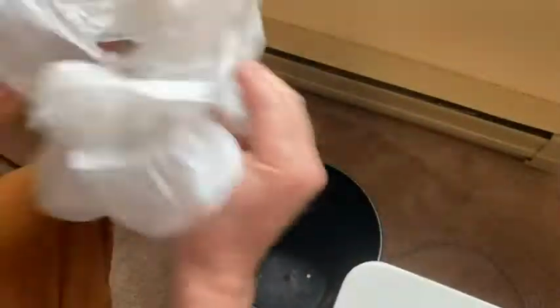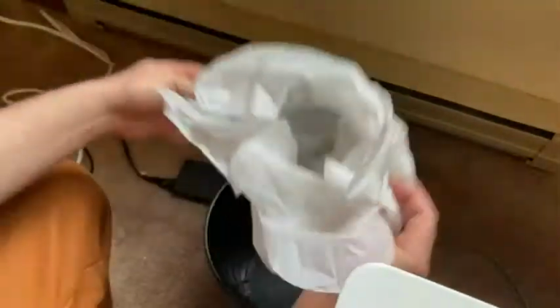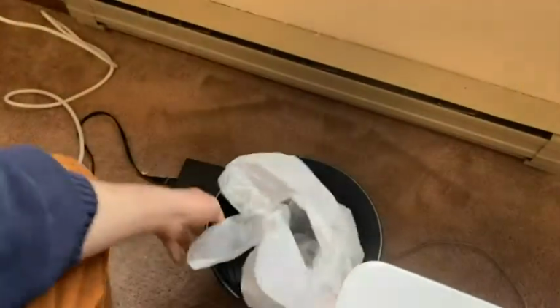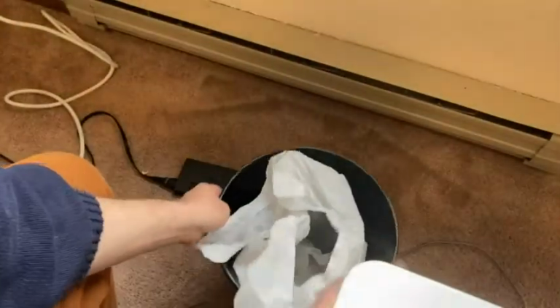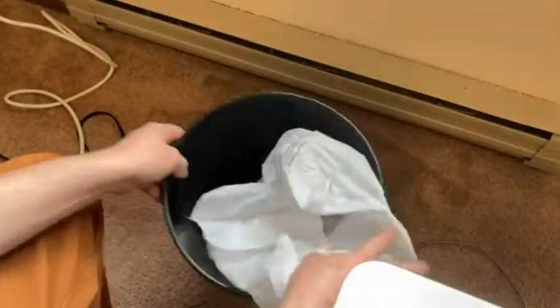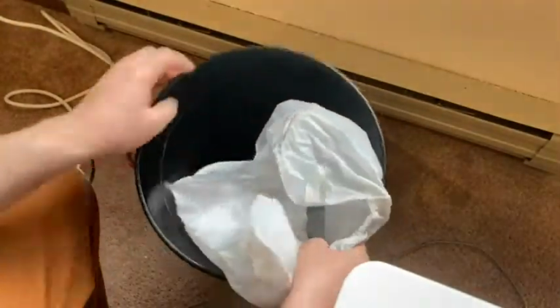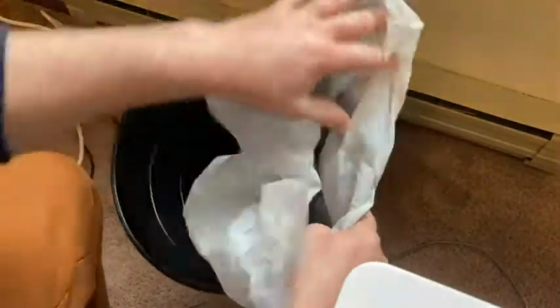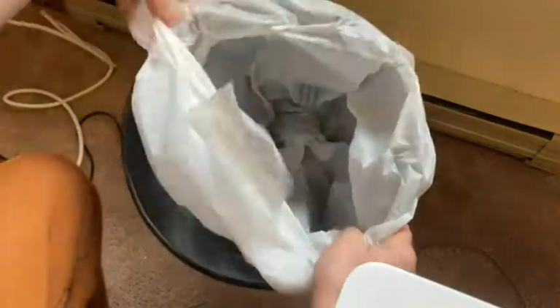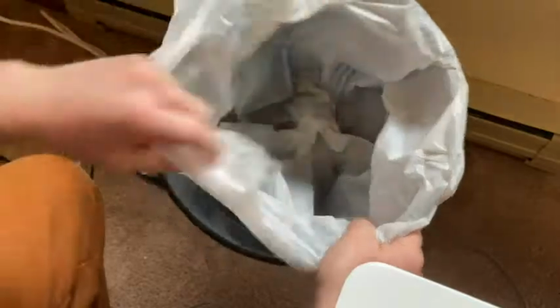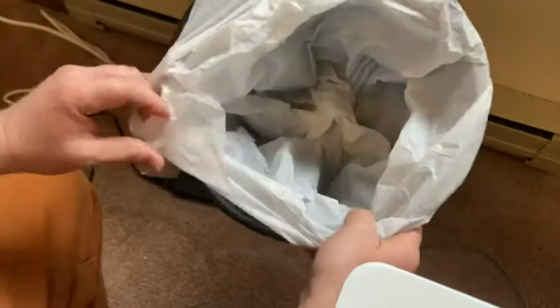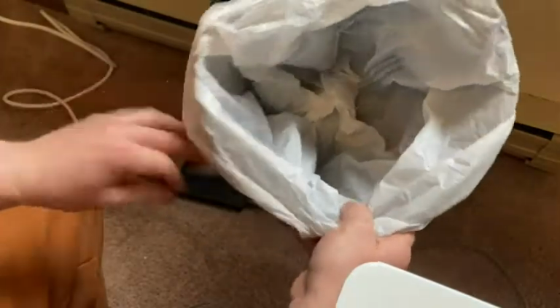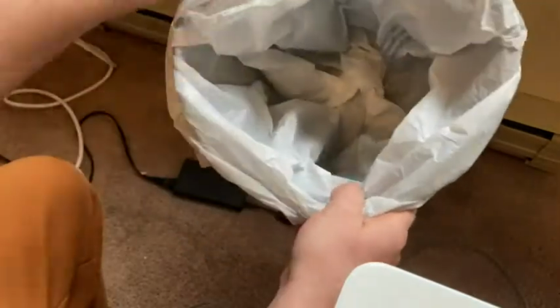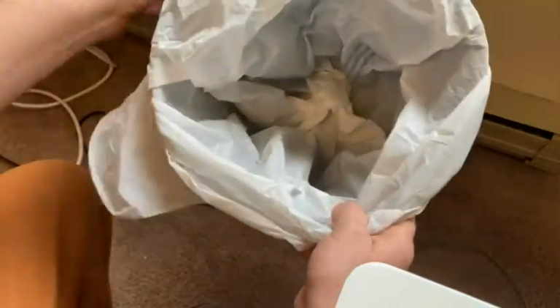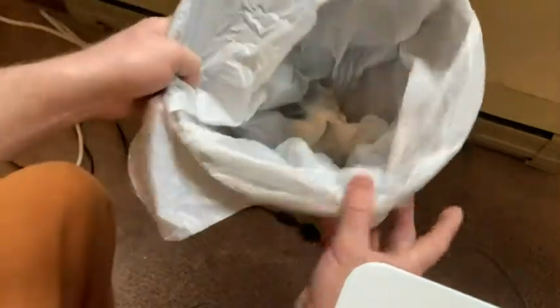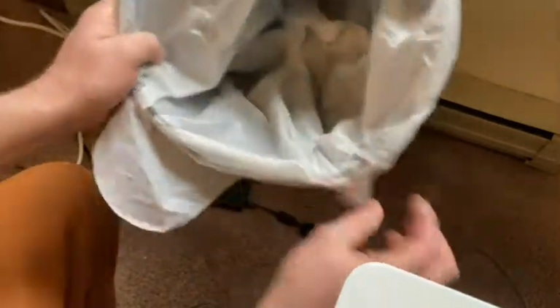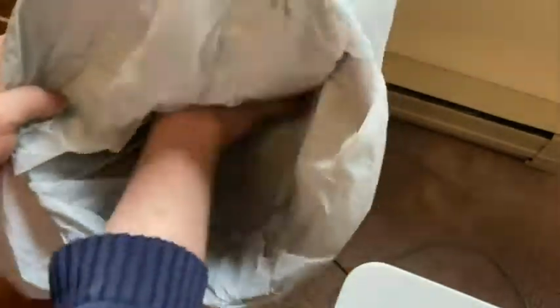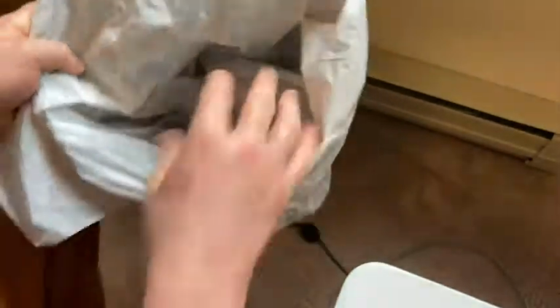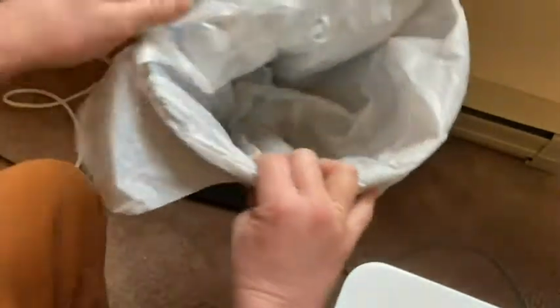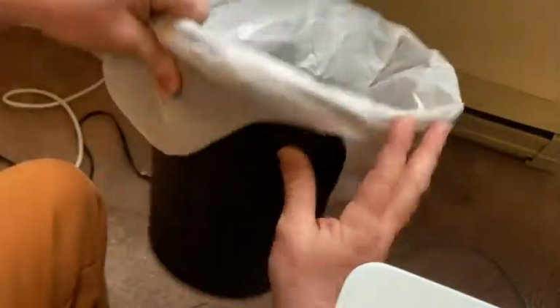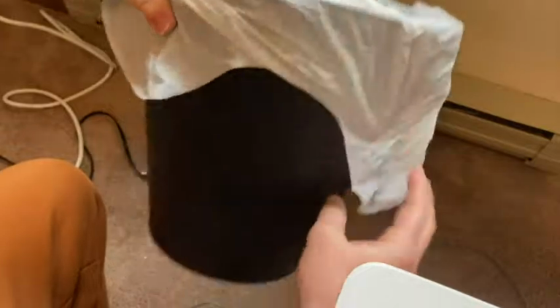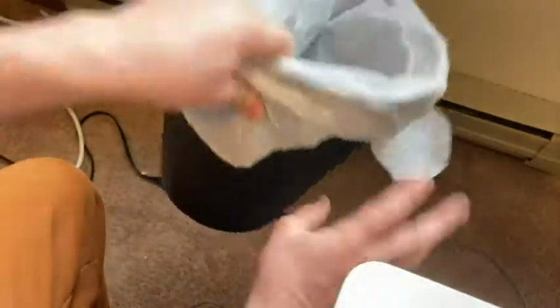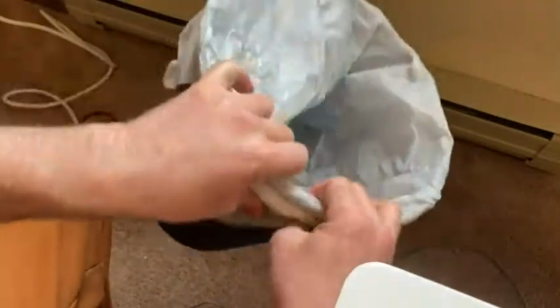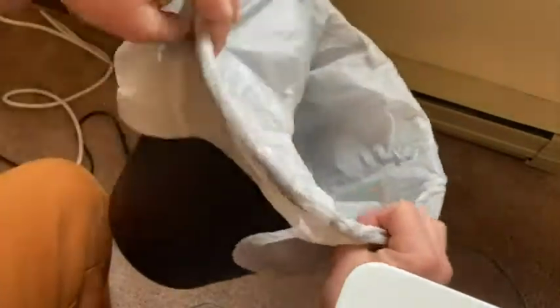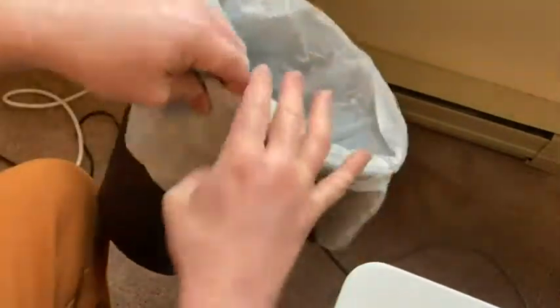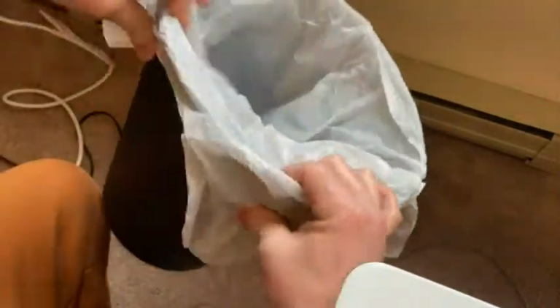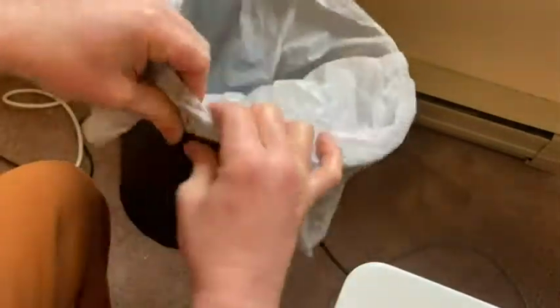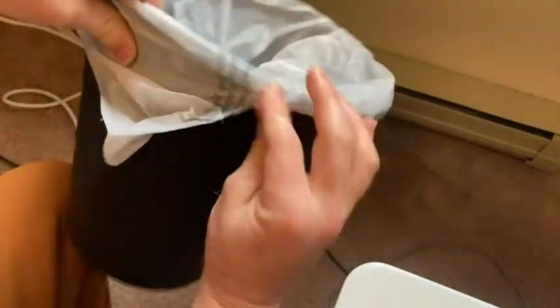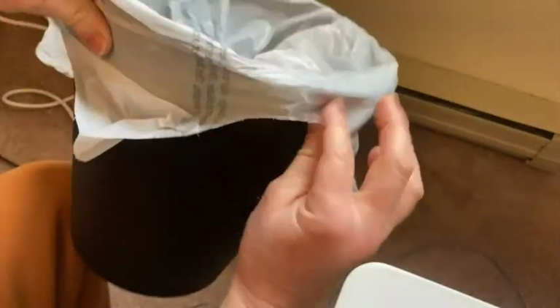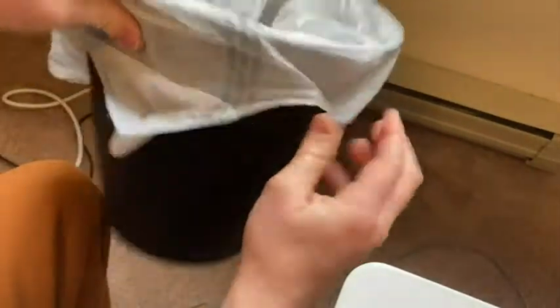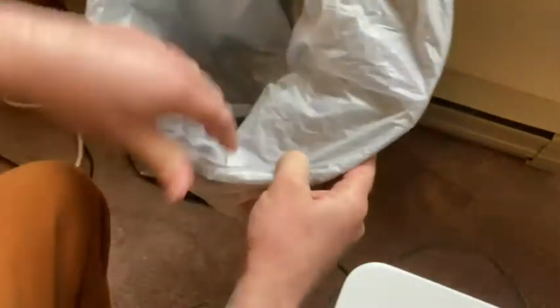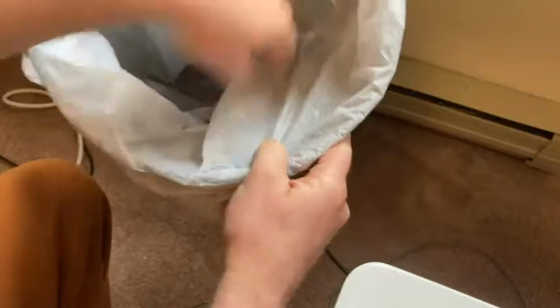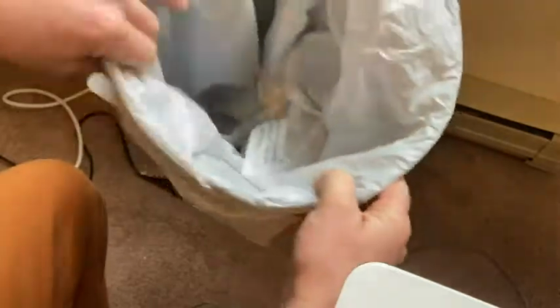And let's go ahead and put it in here. Yeah, that works. Very nice. And there is my trash bag on my office trash can — so pretty nice.